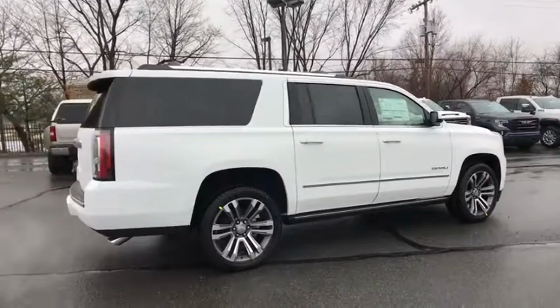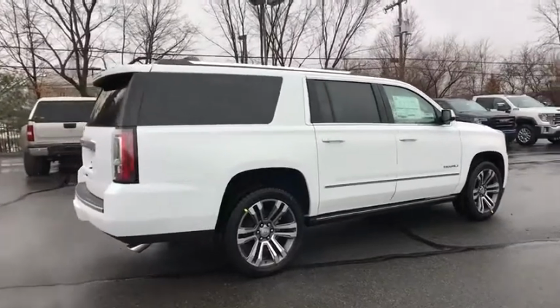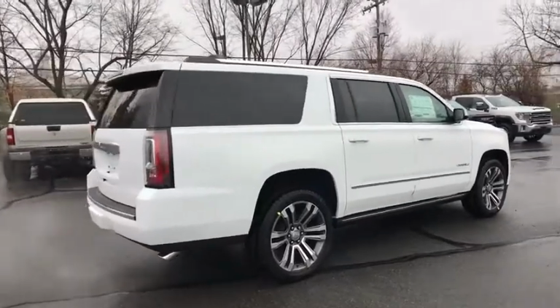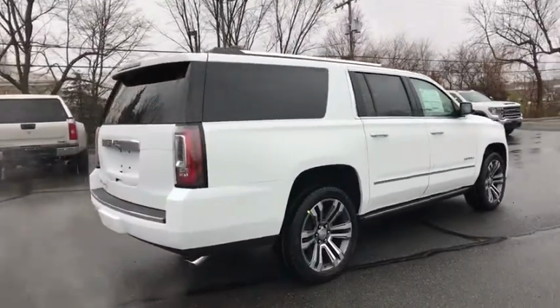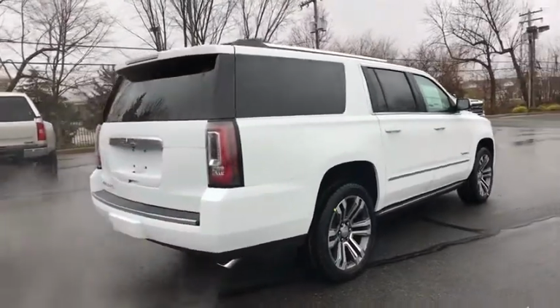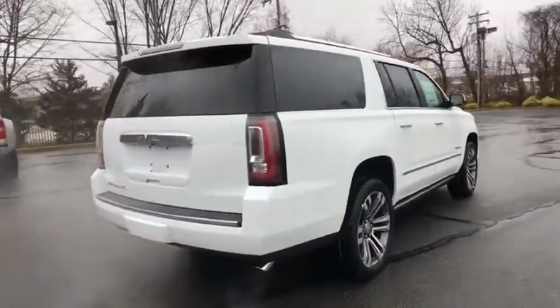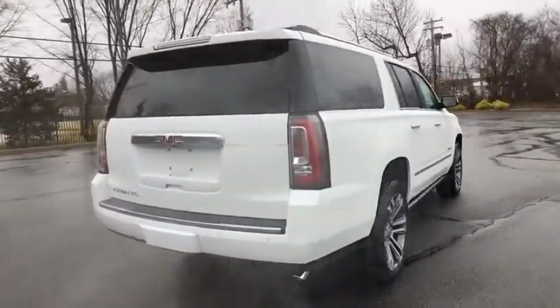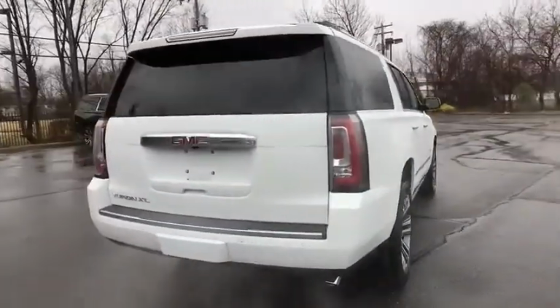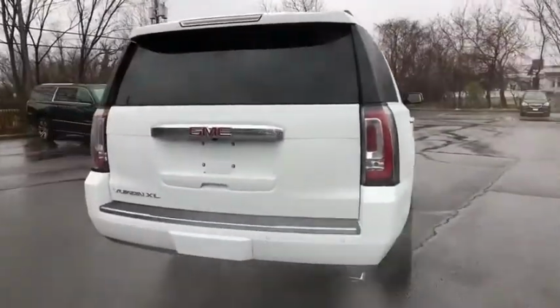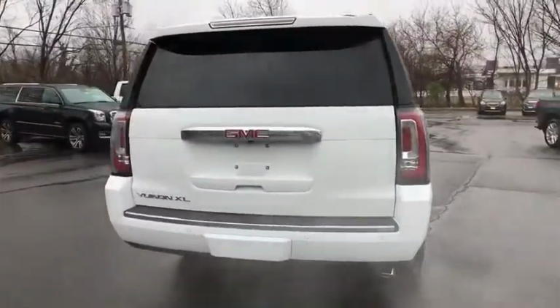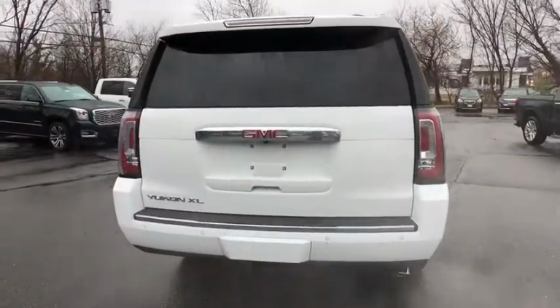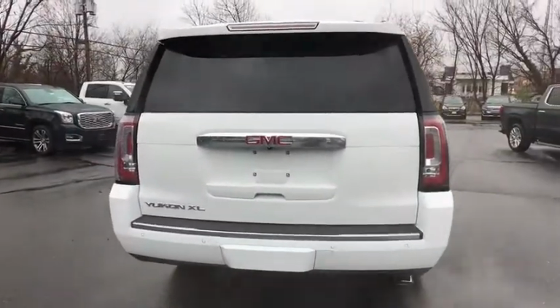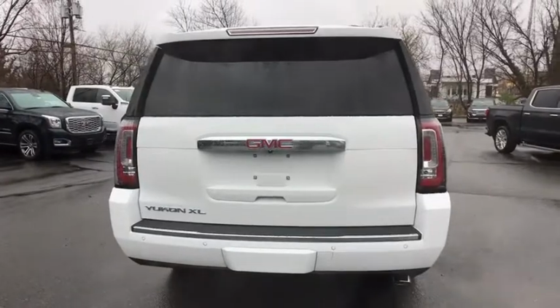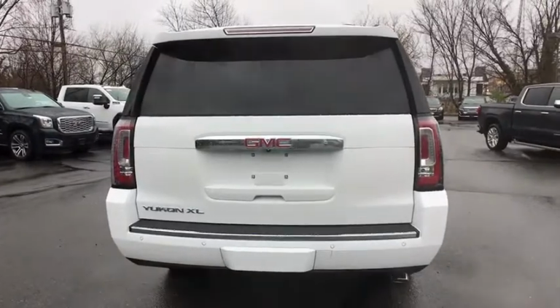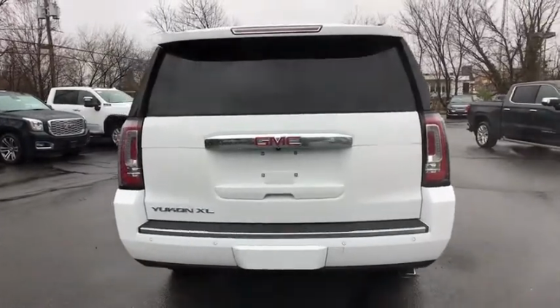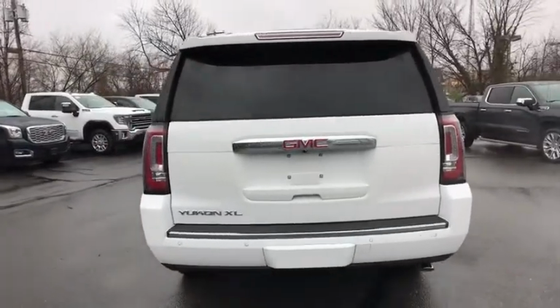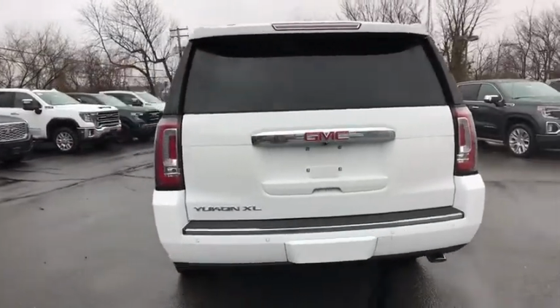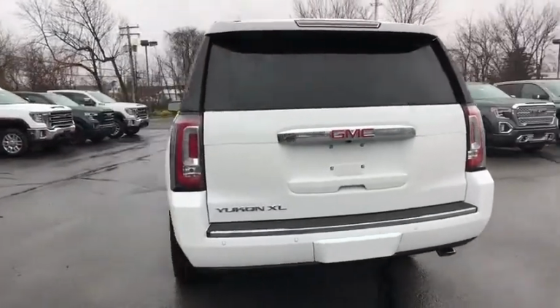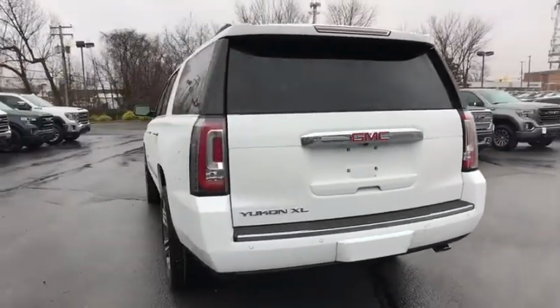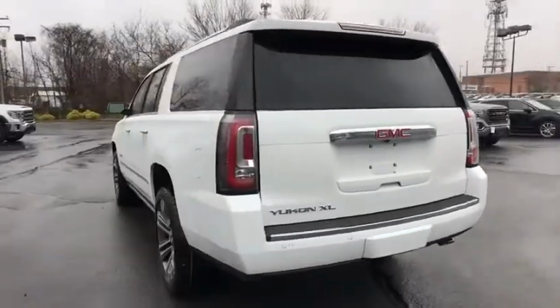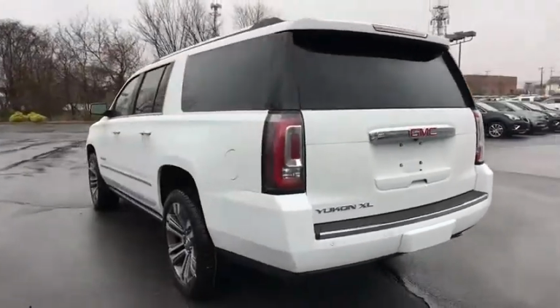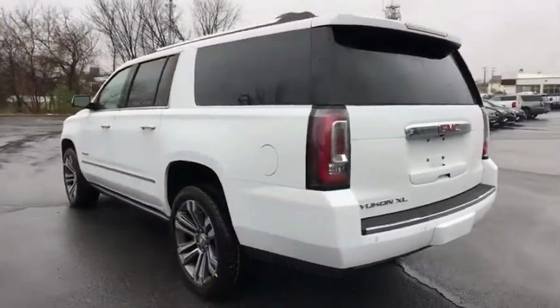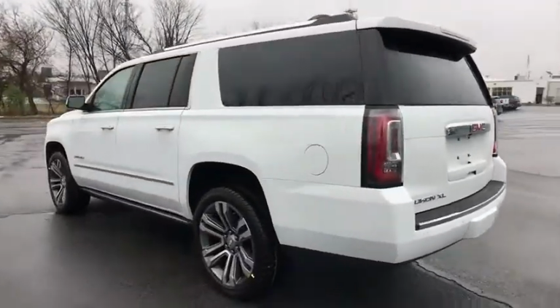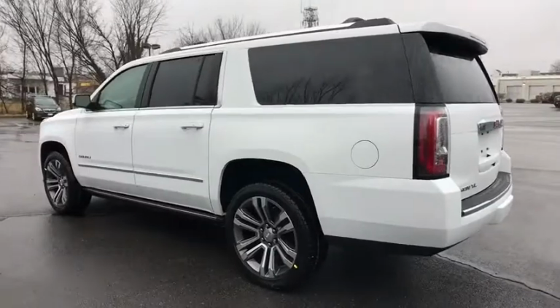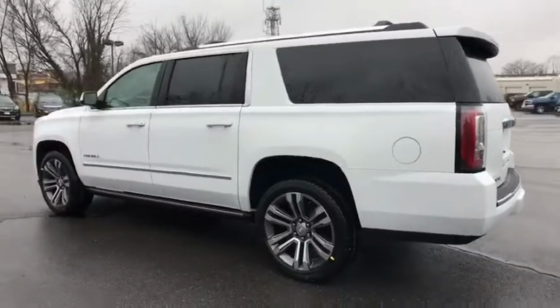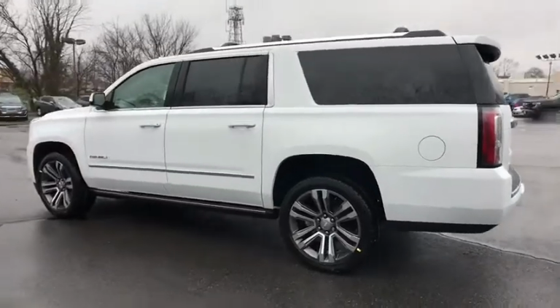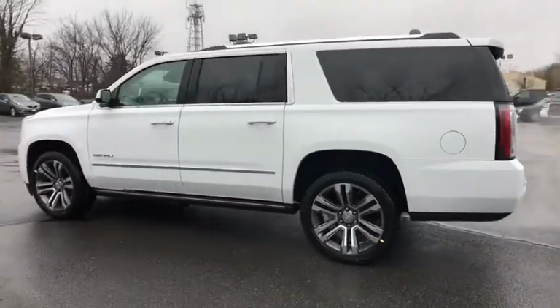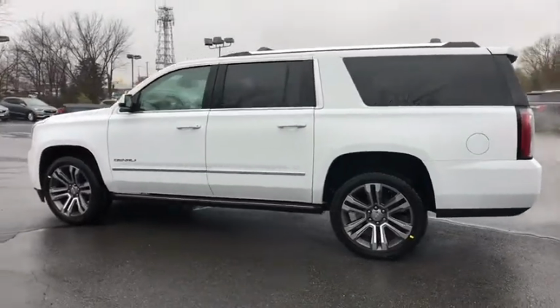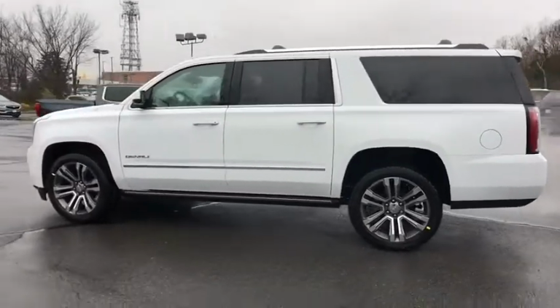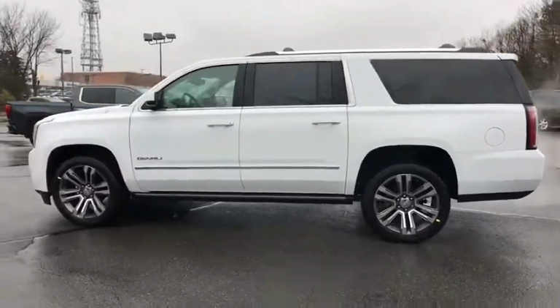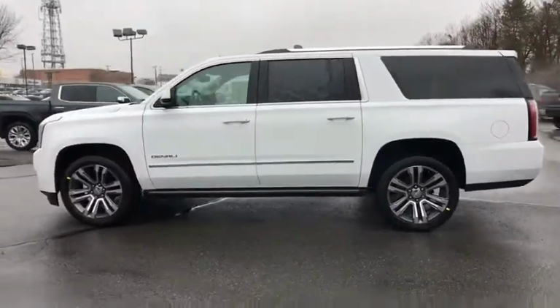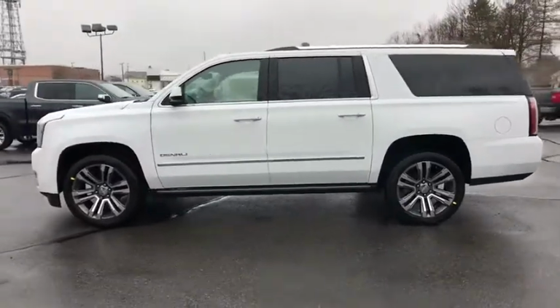Navigation system, power liftgate, traction control, power passenger seats, dual airbags, power steering, four-wheel disc brakes, auto-dimming rear-view mirror, universal garage door opener, security system, heated steering wheel, compass.